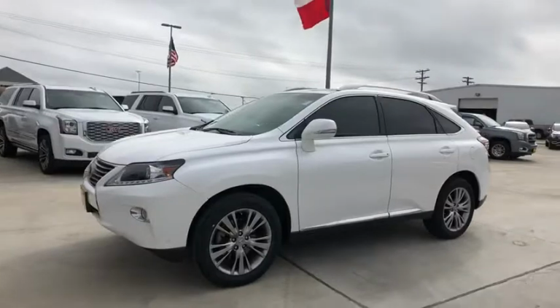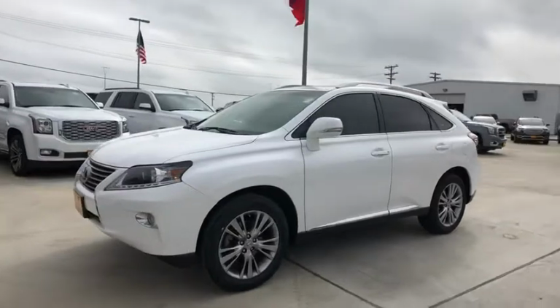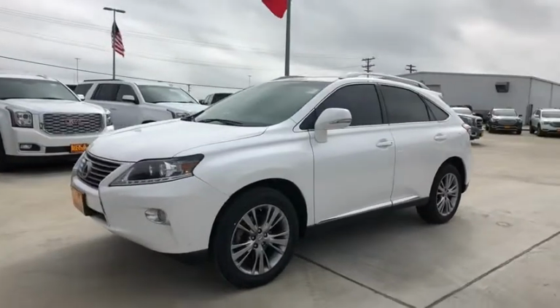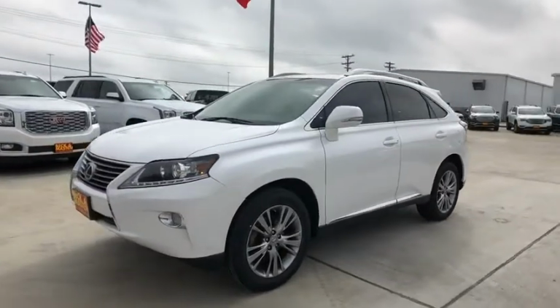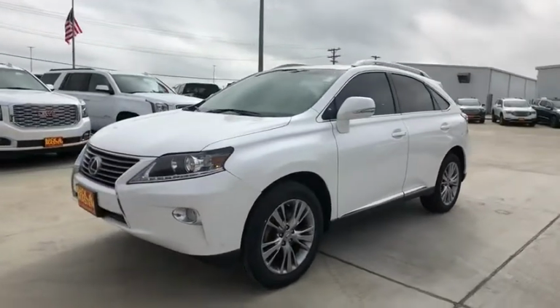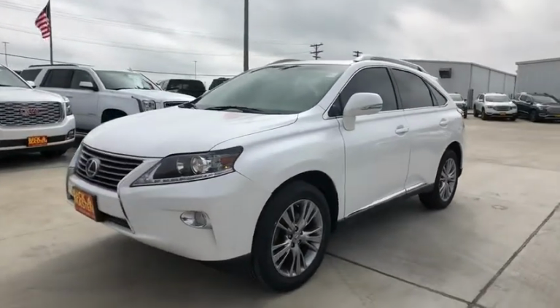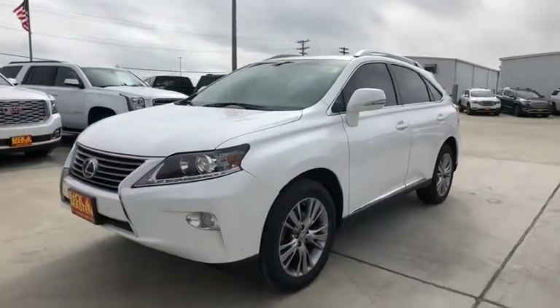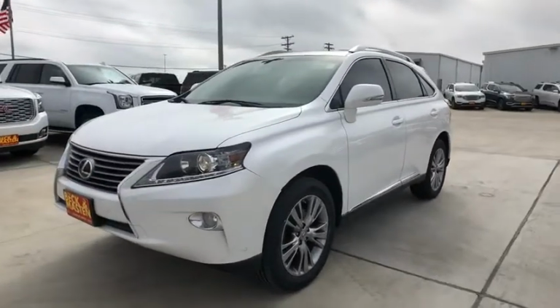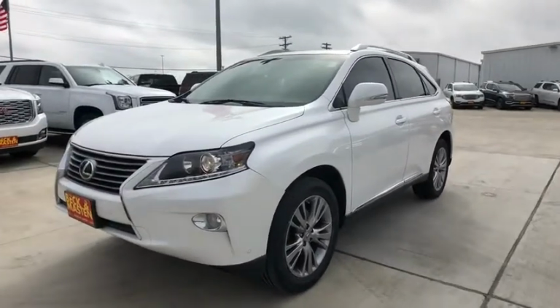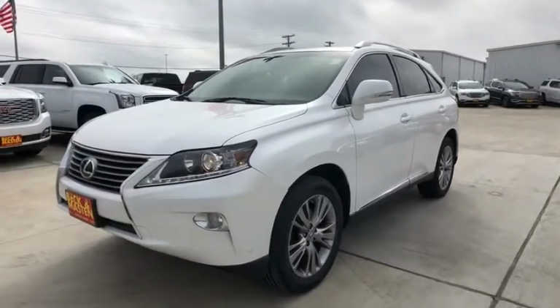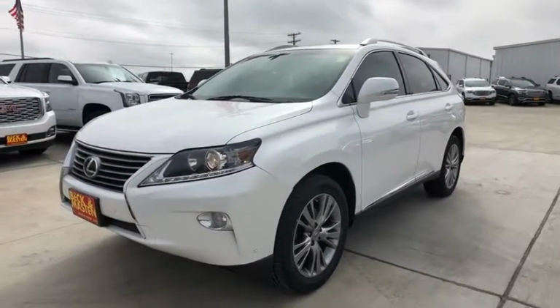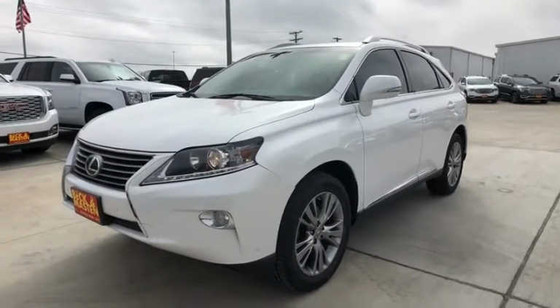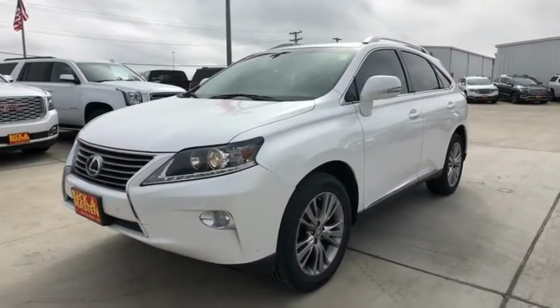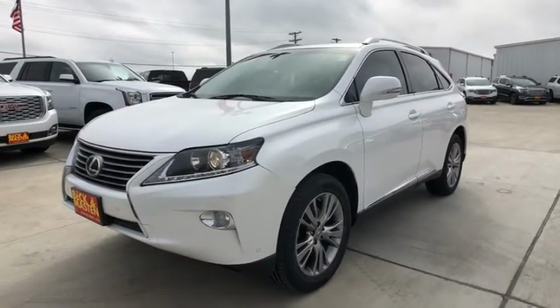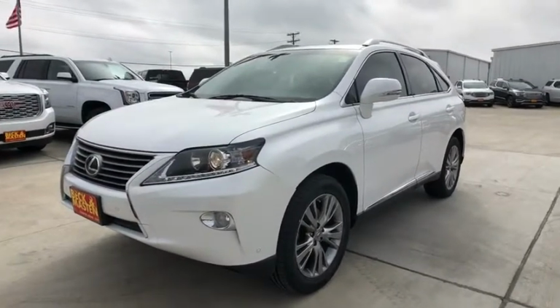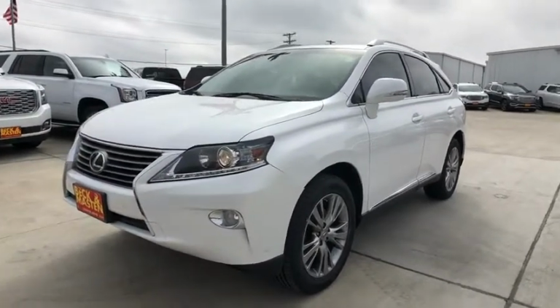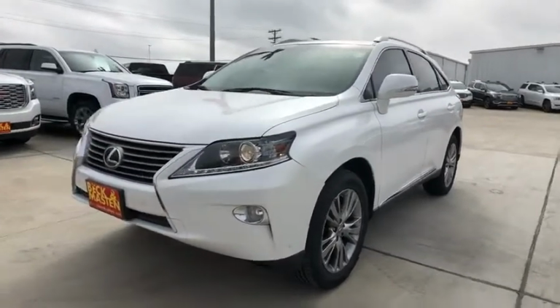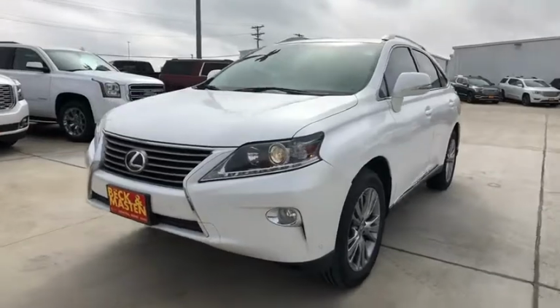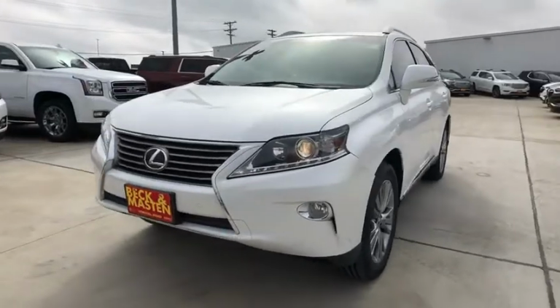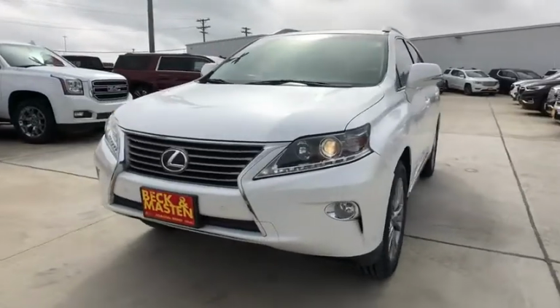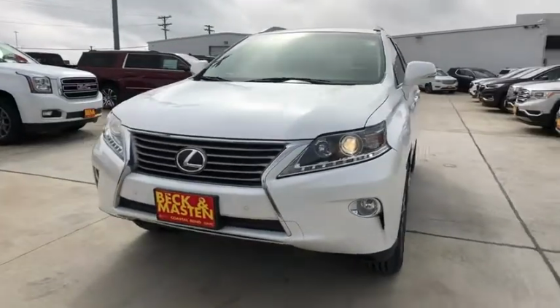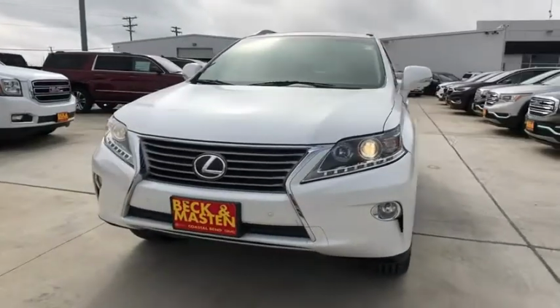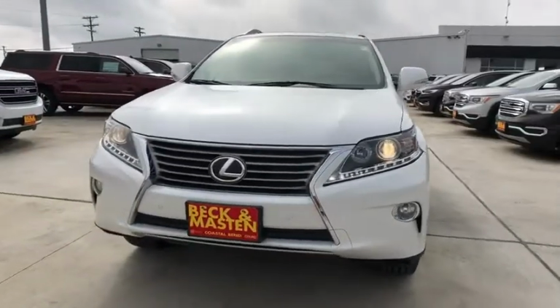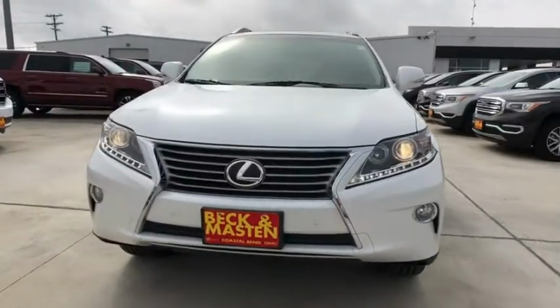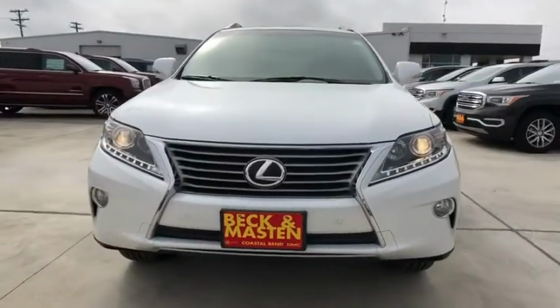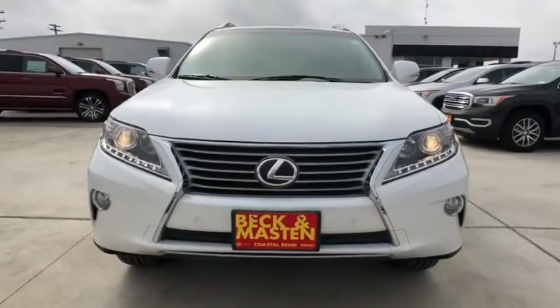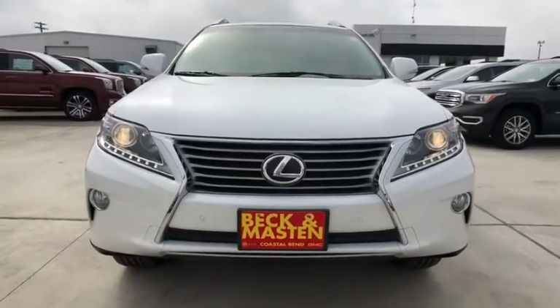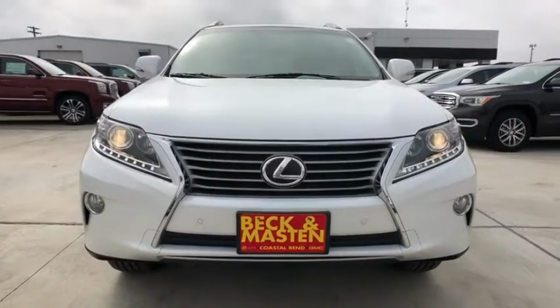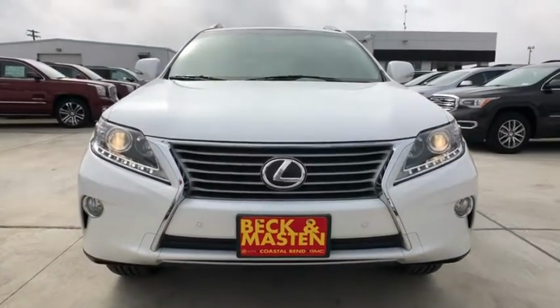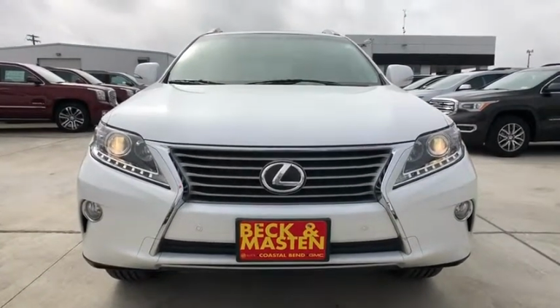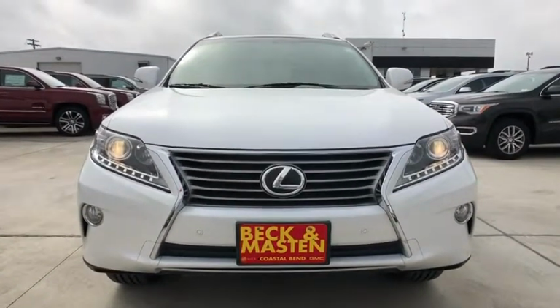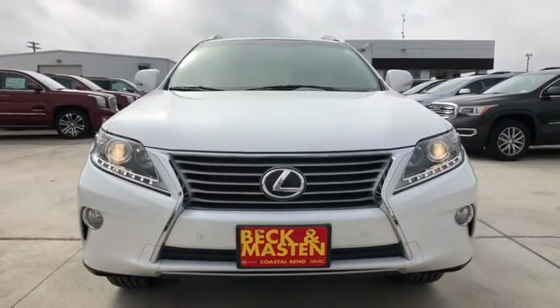Adjustable steering wheel, auto-dimming rearview mirror, cruise control, aluminum wheels, four-wheel disc brakes, floor mats, keyless start, universal garage door opener.